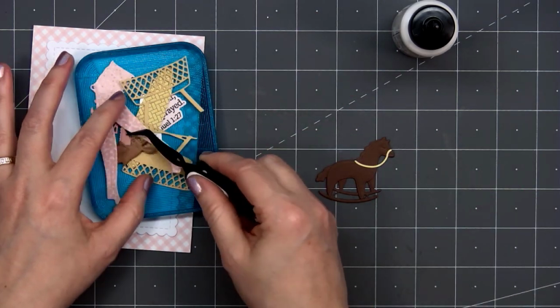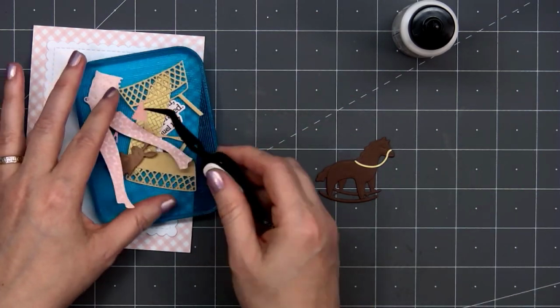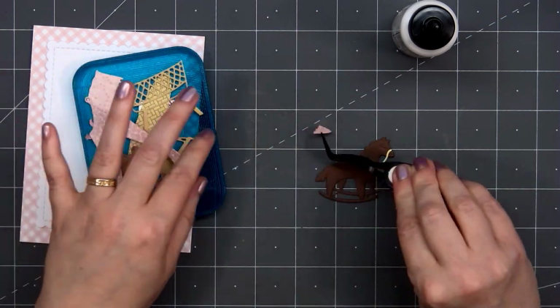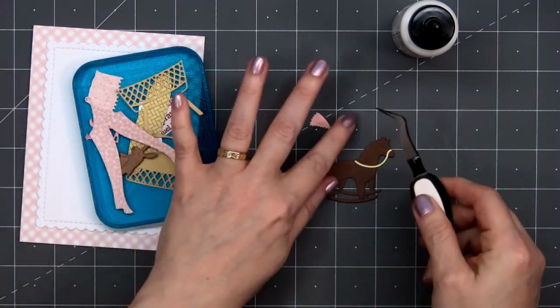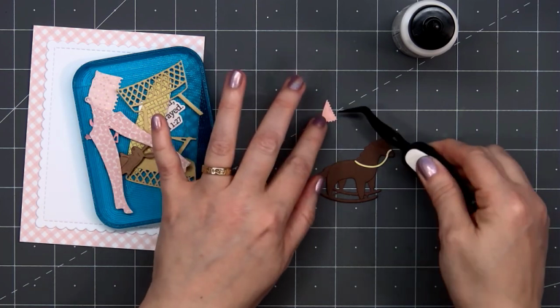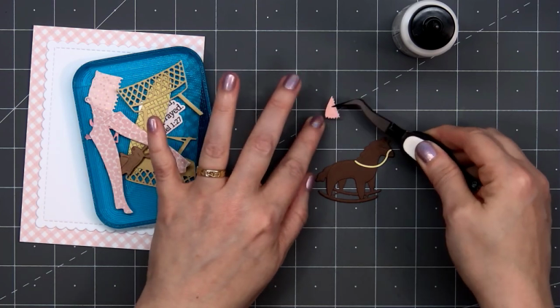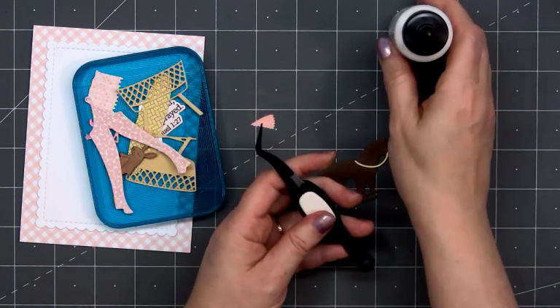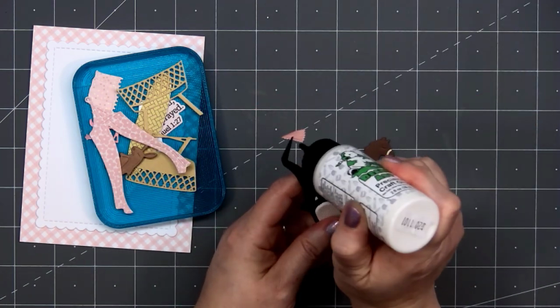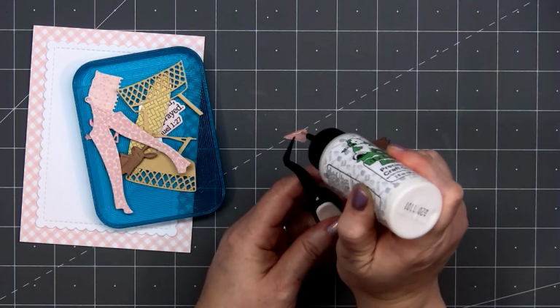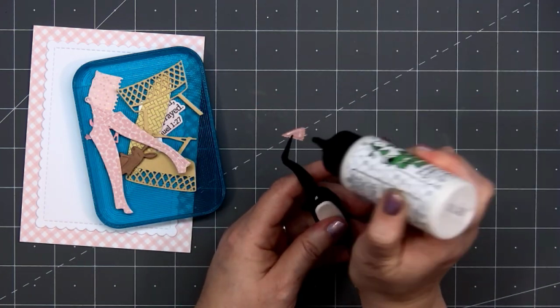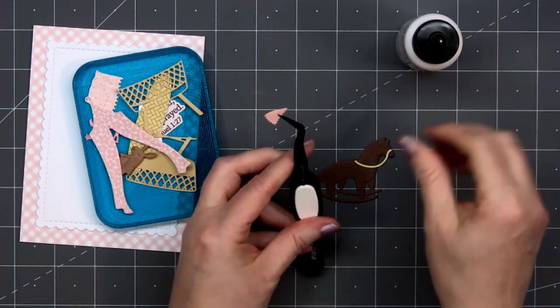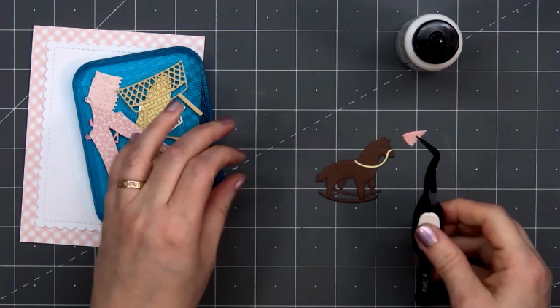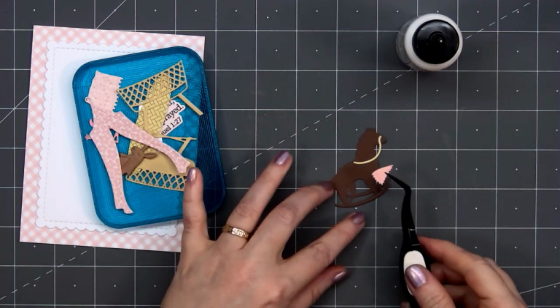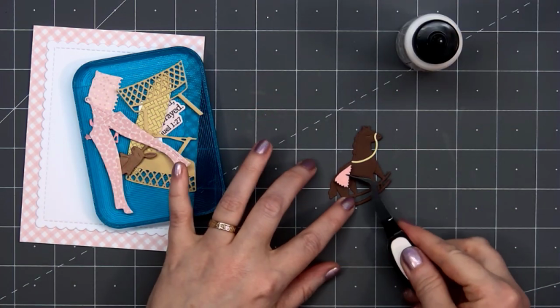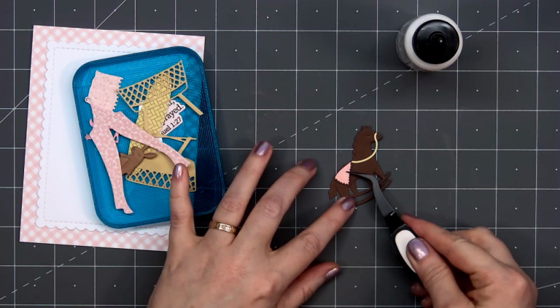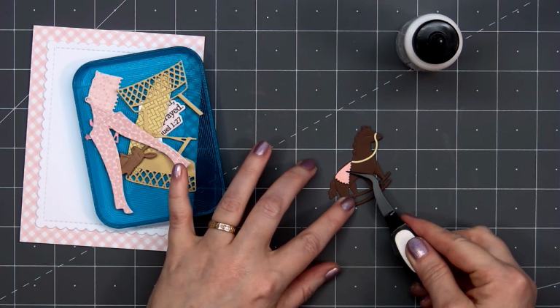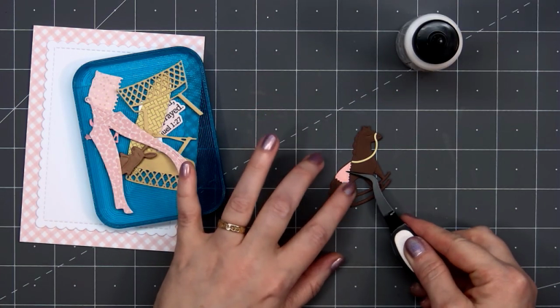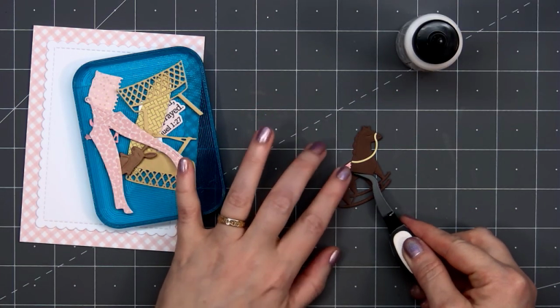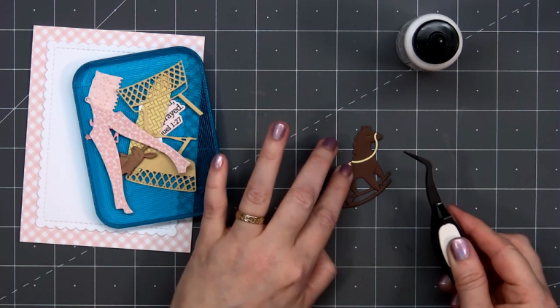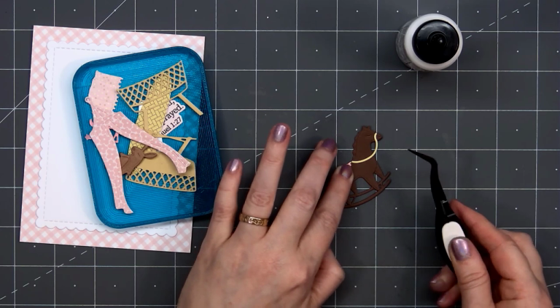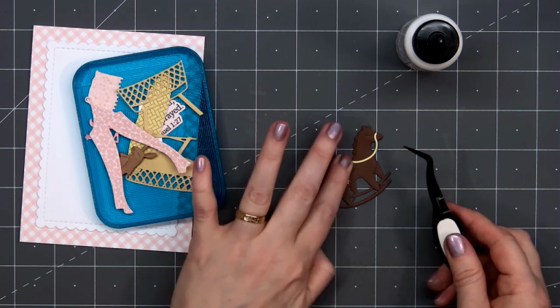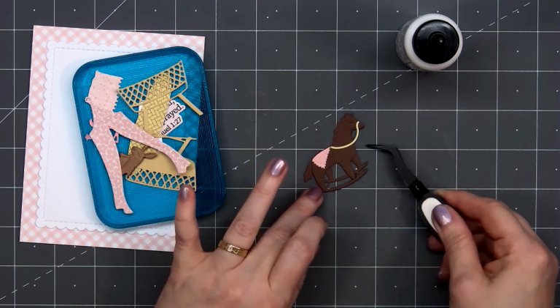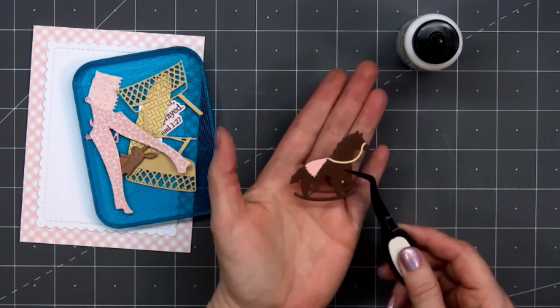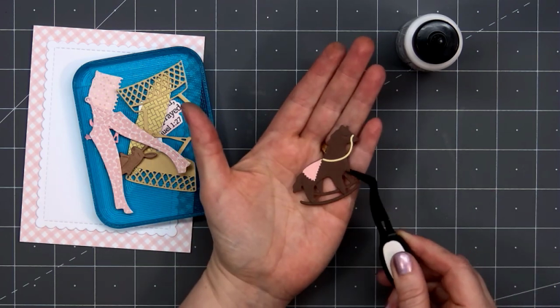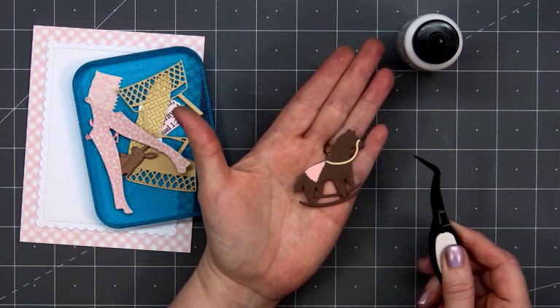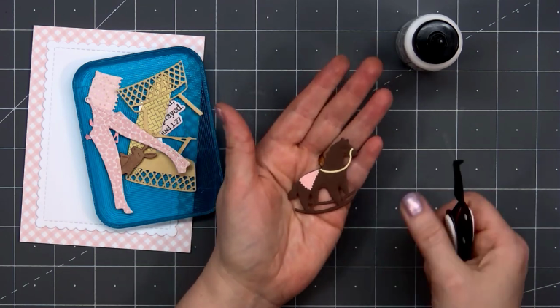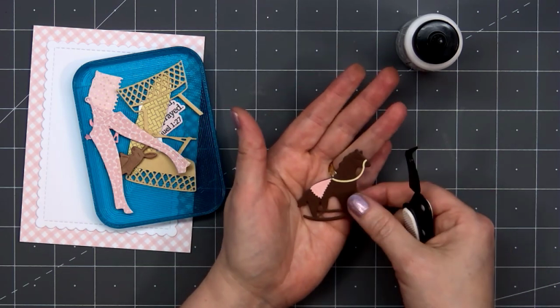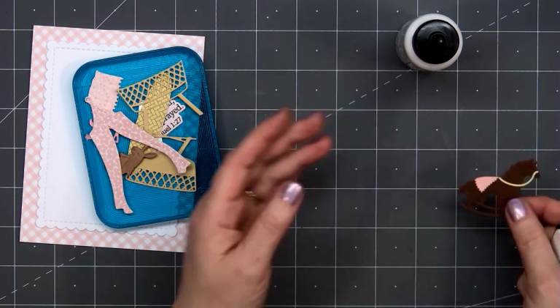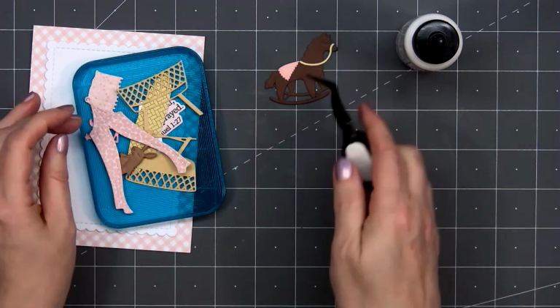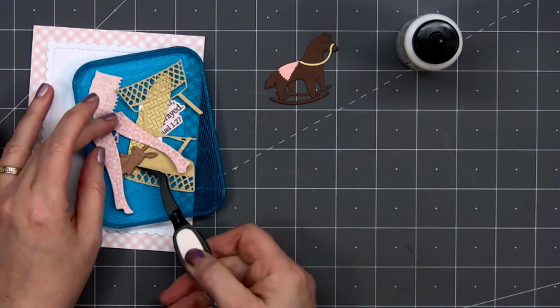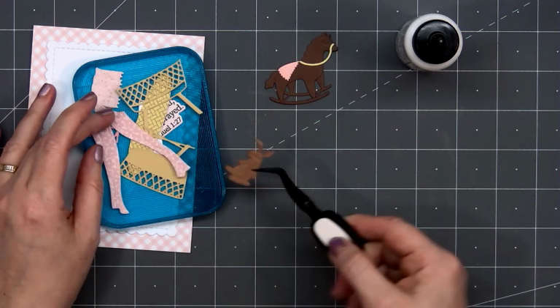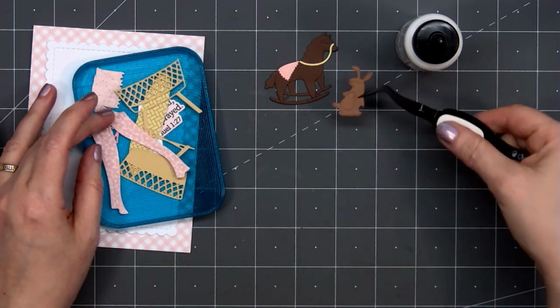Now I'll attach the saddle, or maybe it's a little blanket. I cut this out from some light pink cardstock. So there is my little horse all assembled — so adorable.